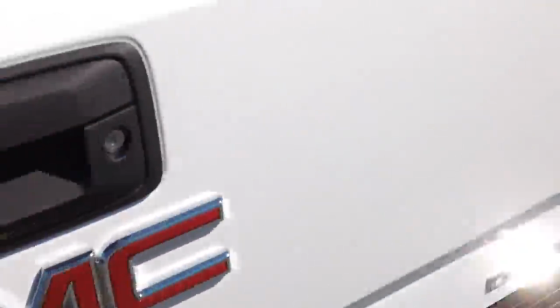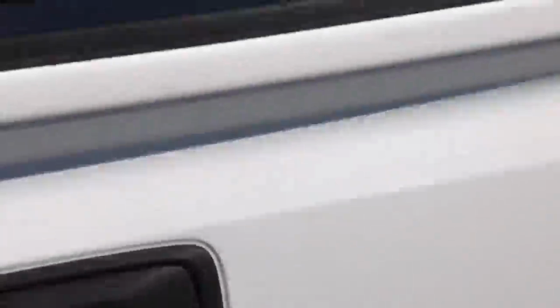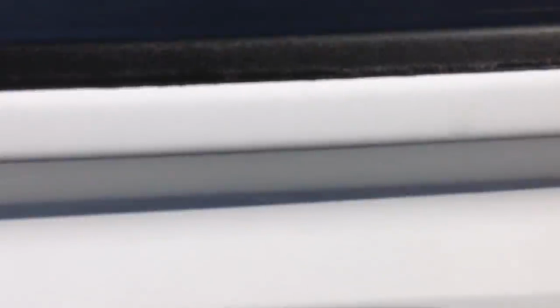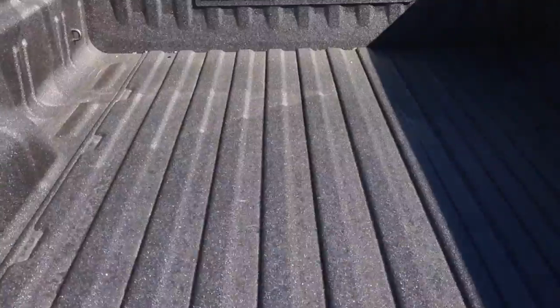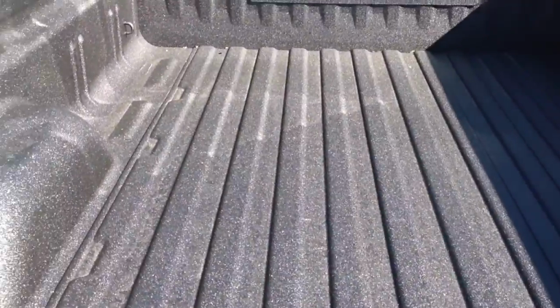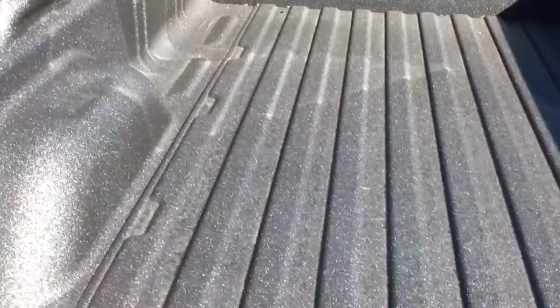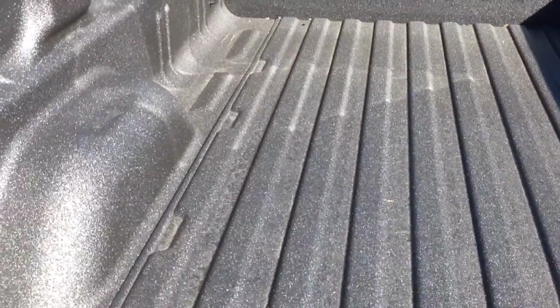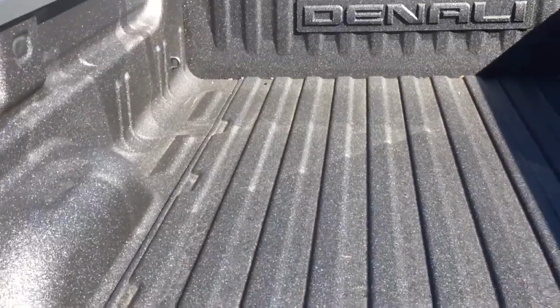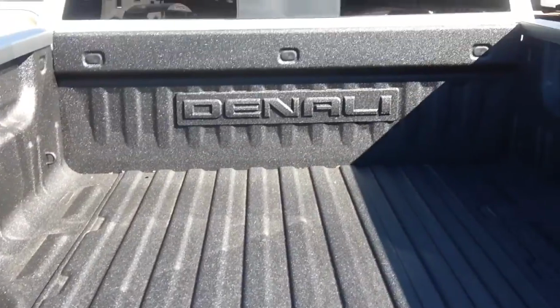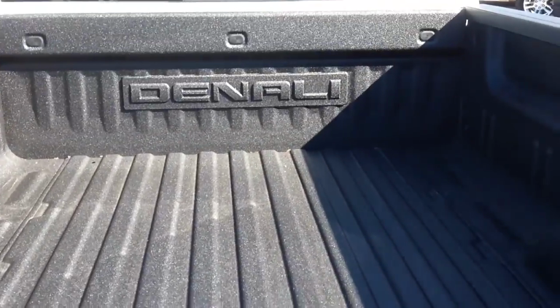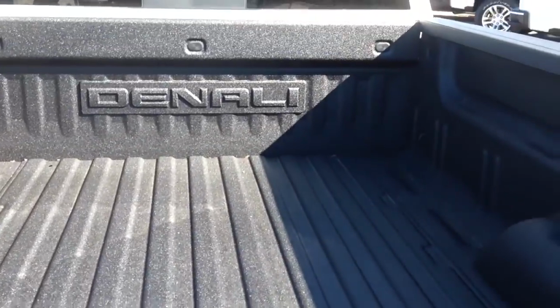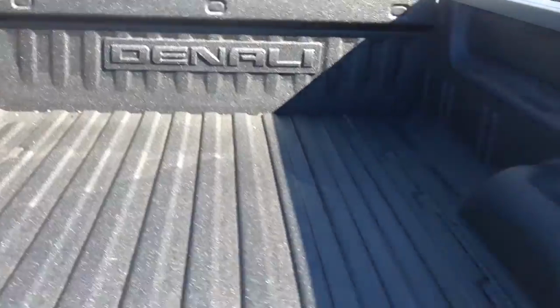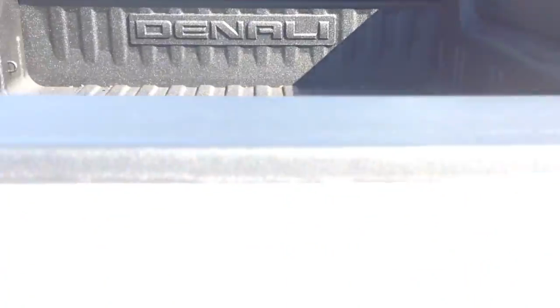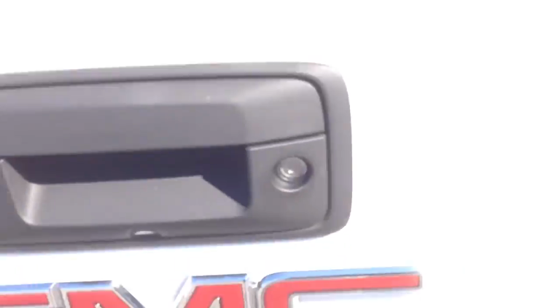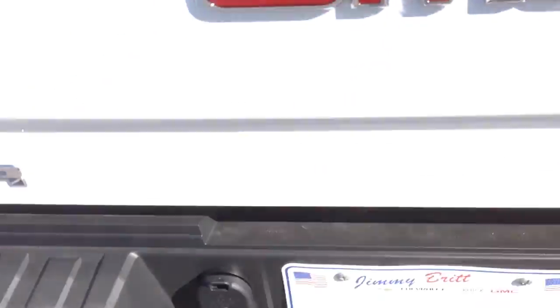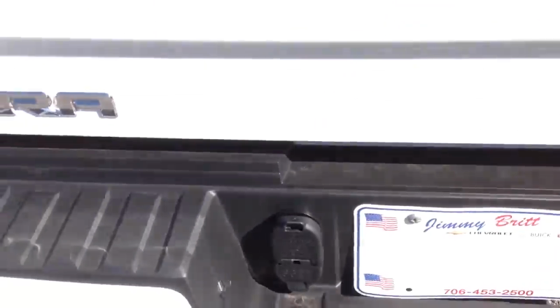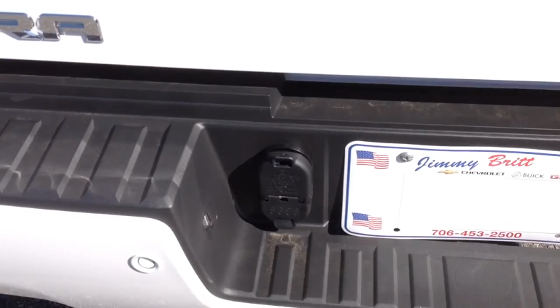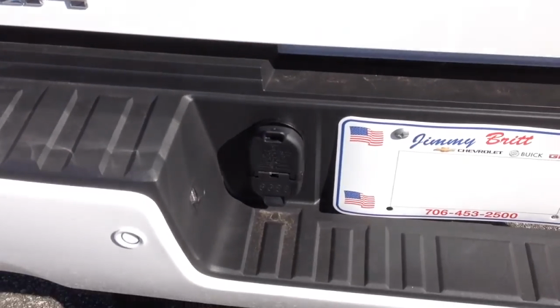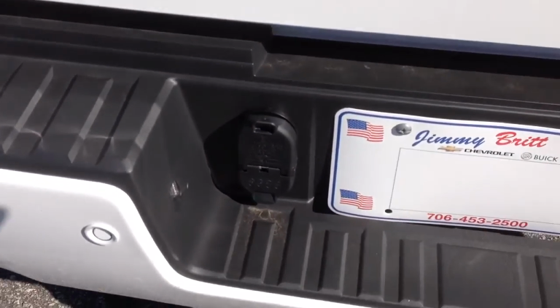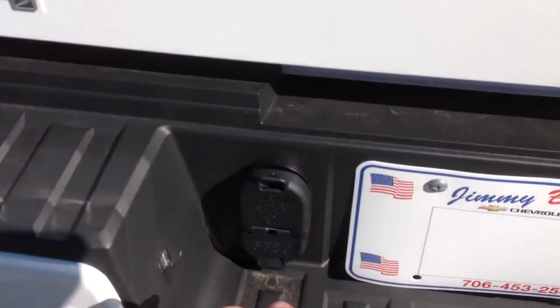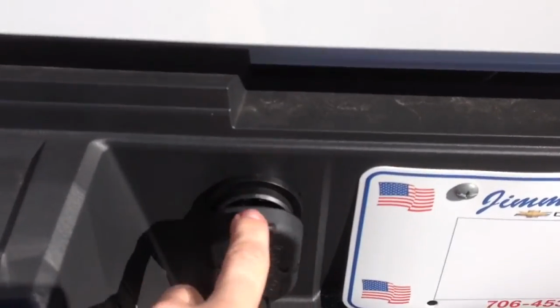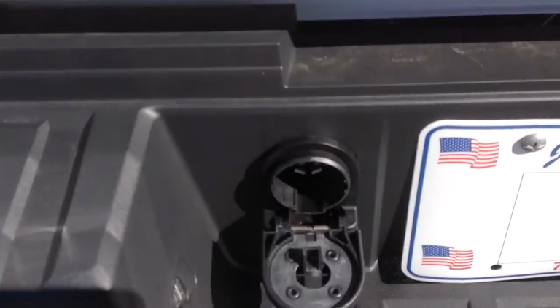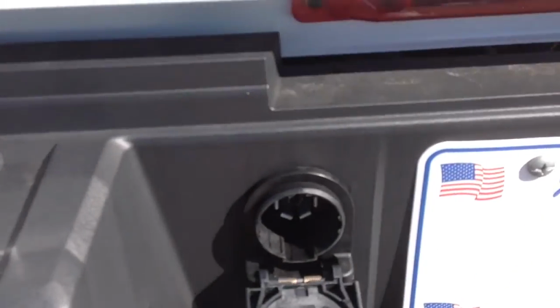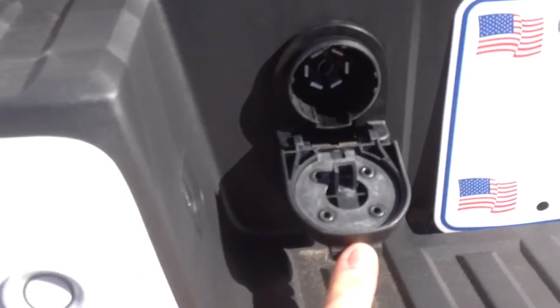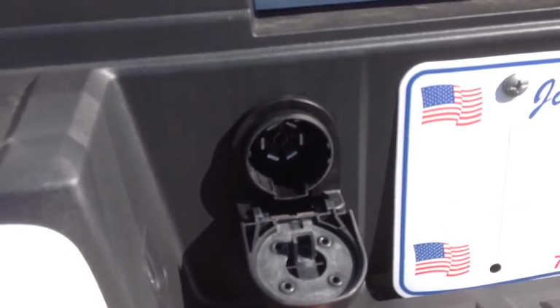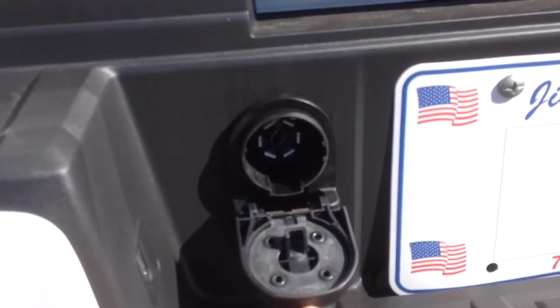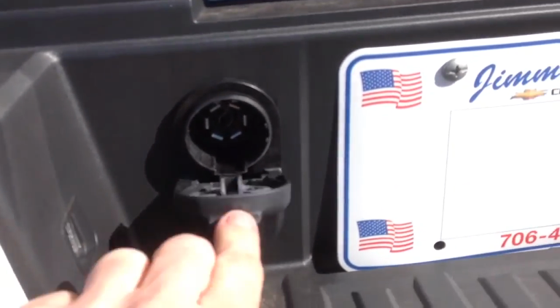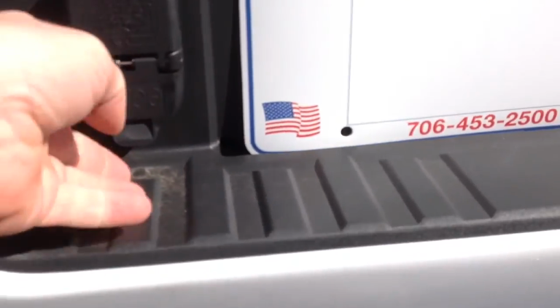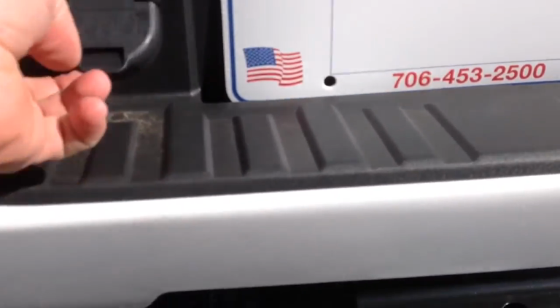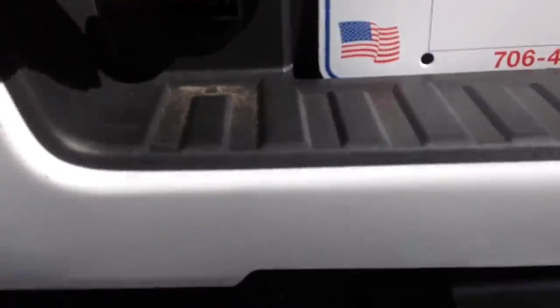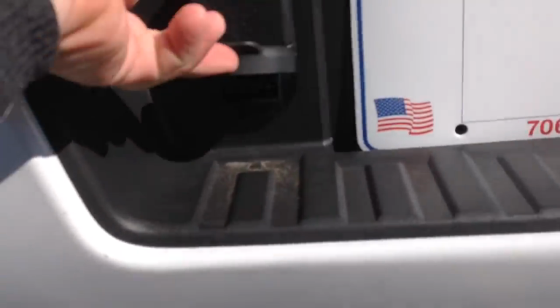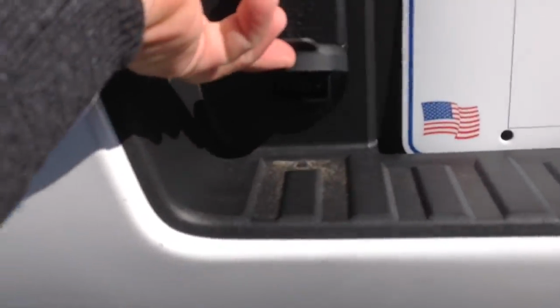It has the spray-in bed liner so you can work on the farm or the job site. You have your 7-prong and your 4-prong trailer connectors.